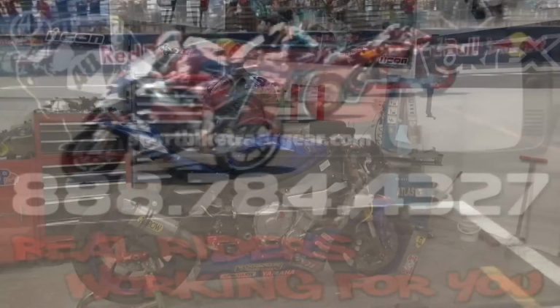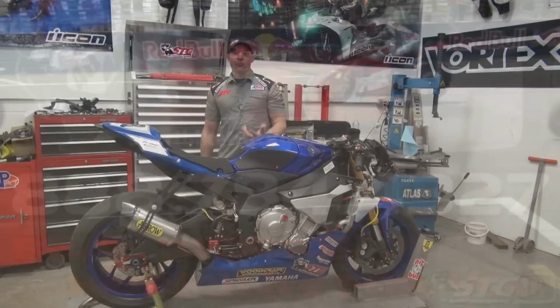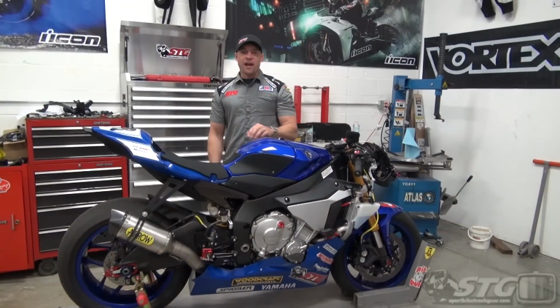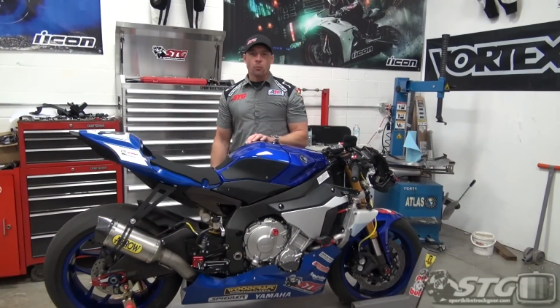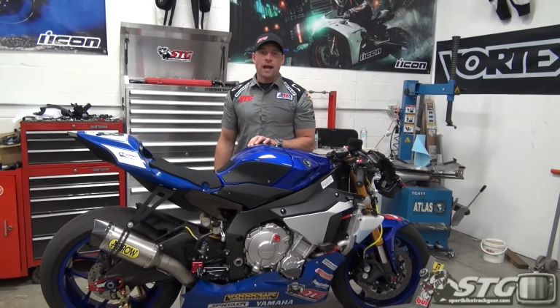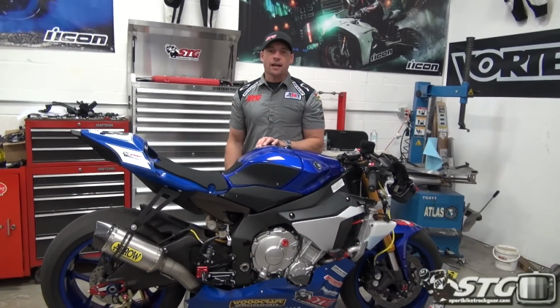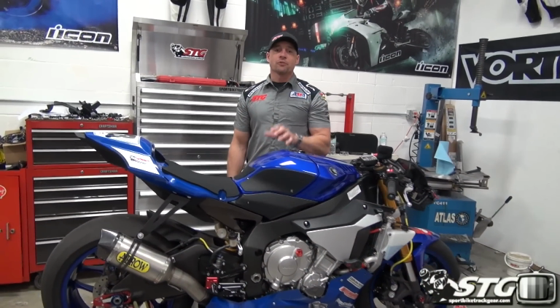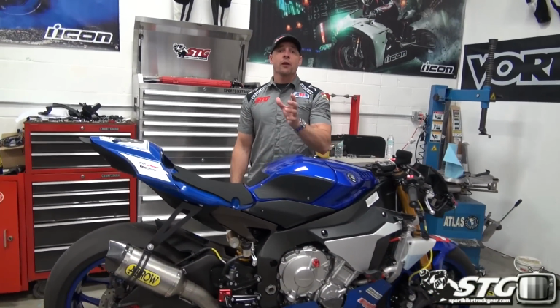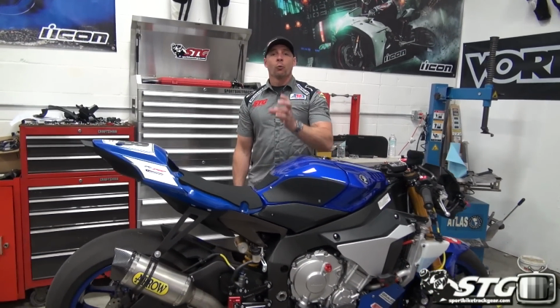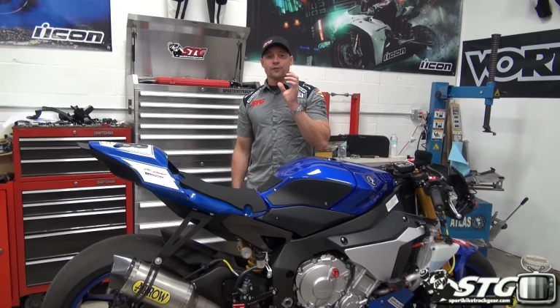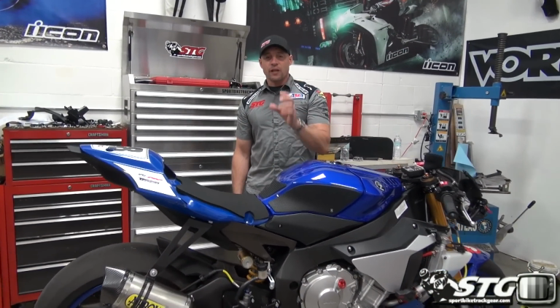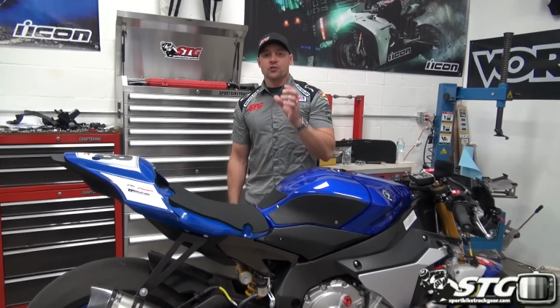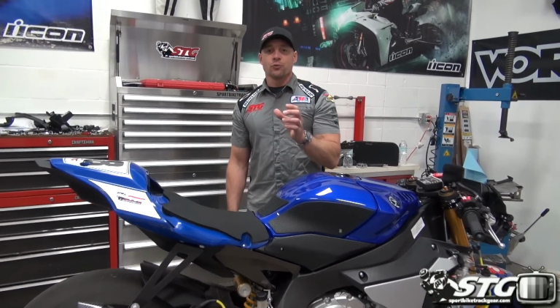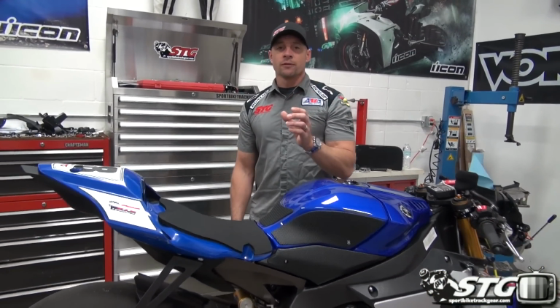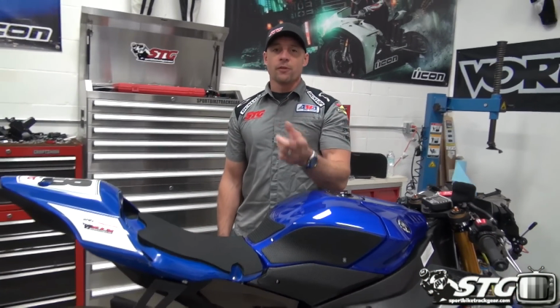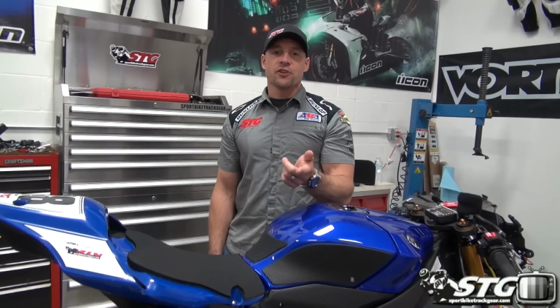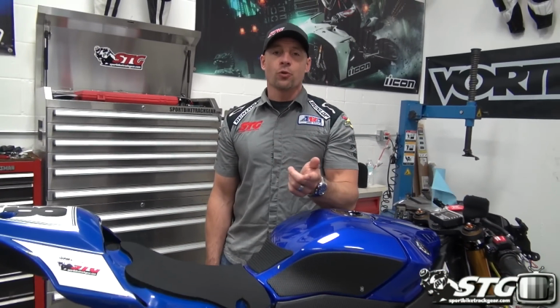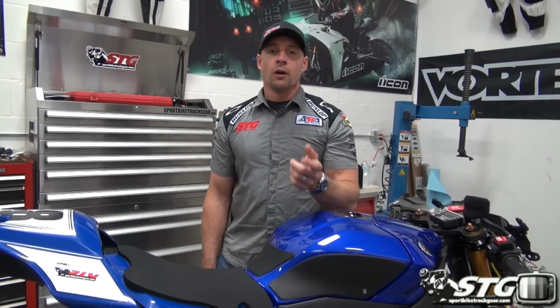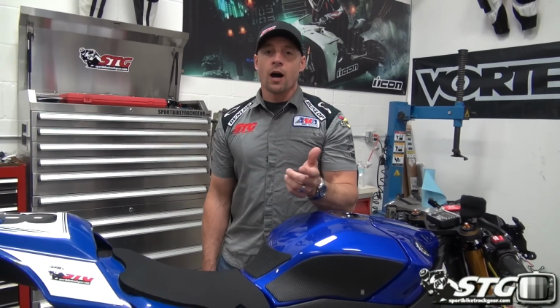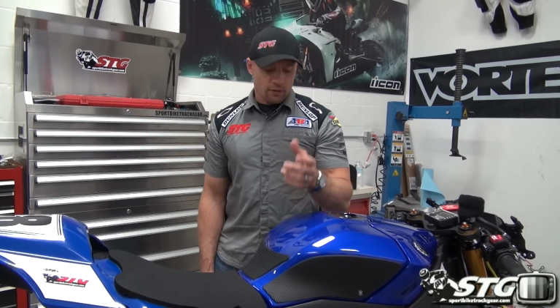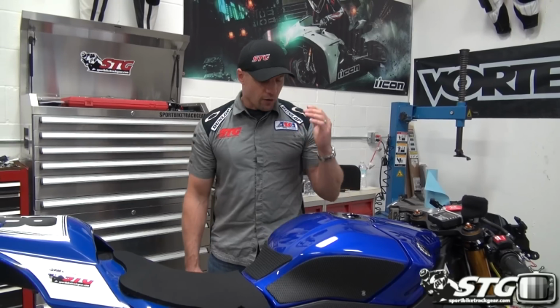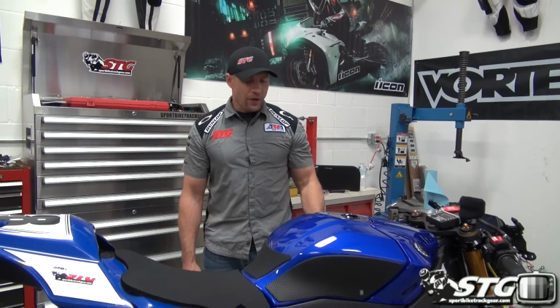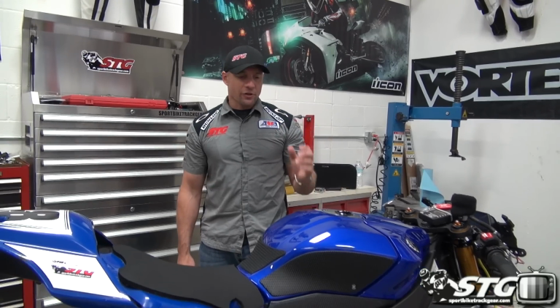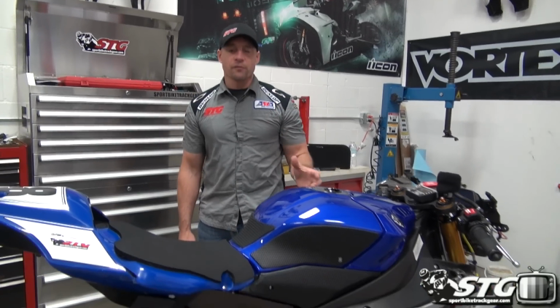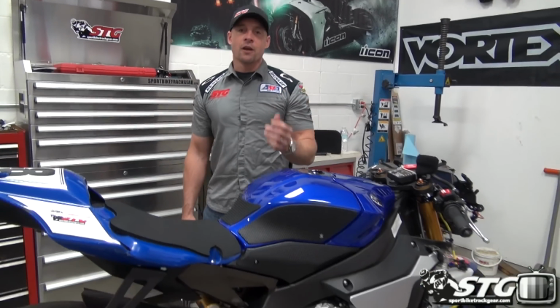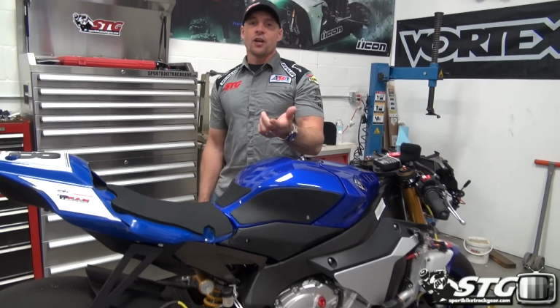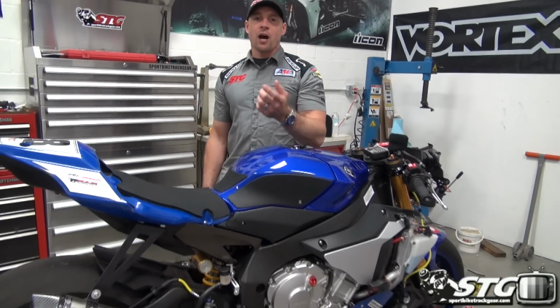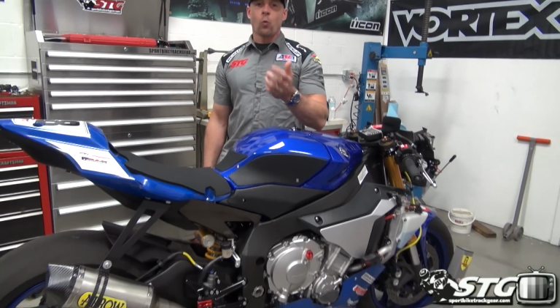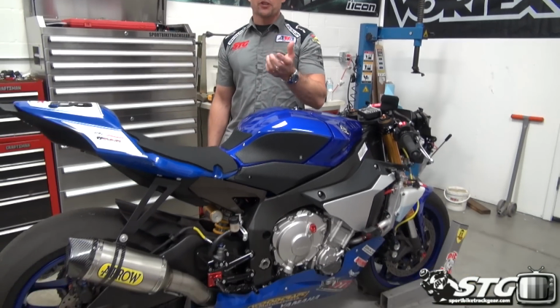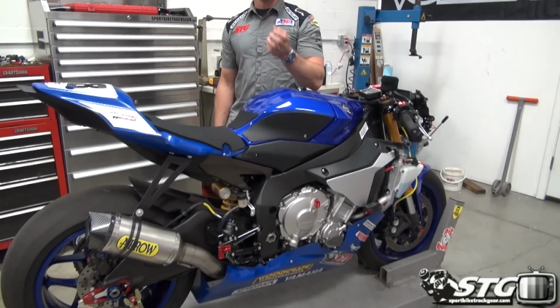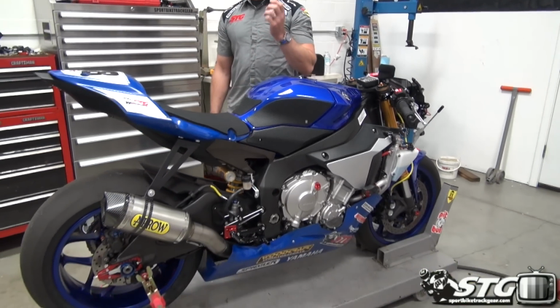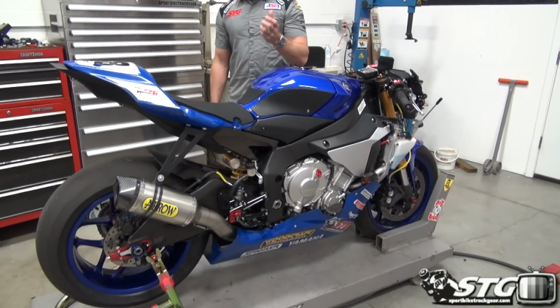Hi, I'm Brian Bananas called by Tractor.com. Today we're going to flash tune the ECU on our 2015 Yamaha YZF-R1.